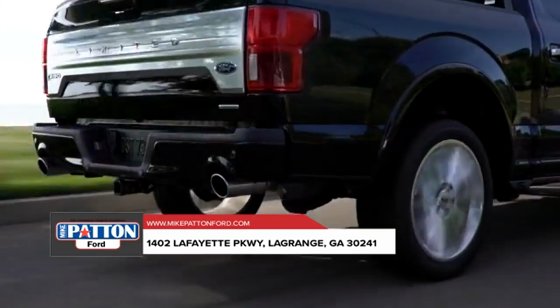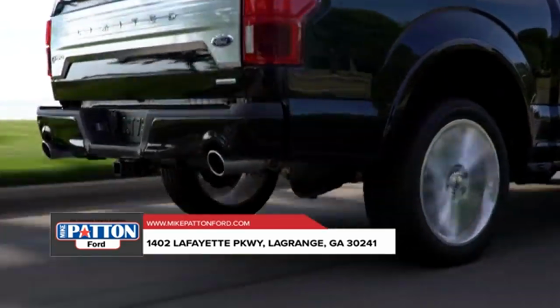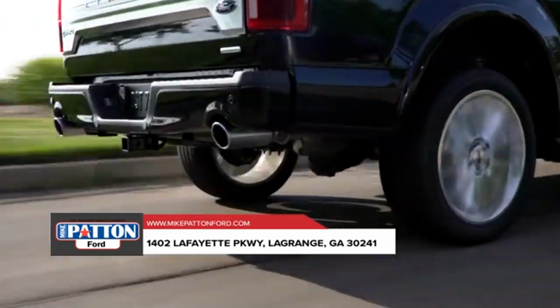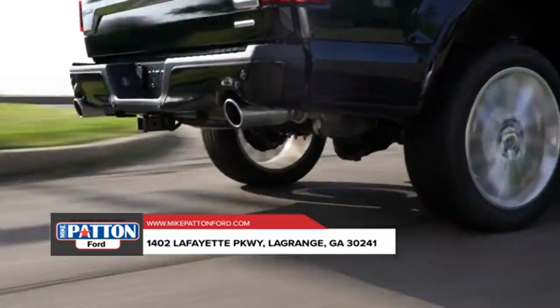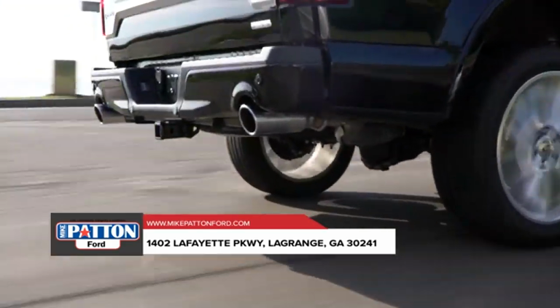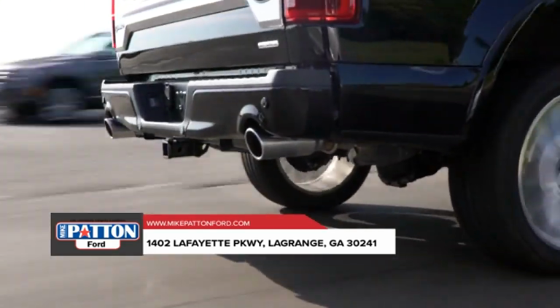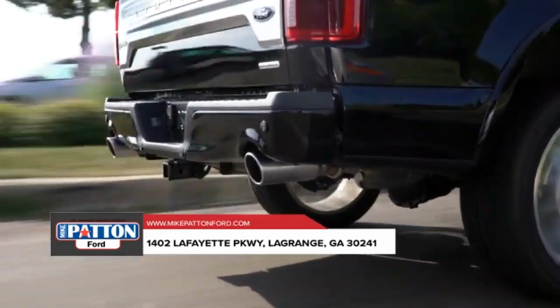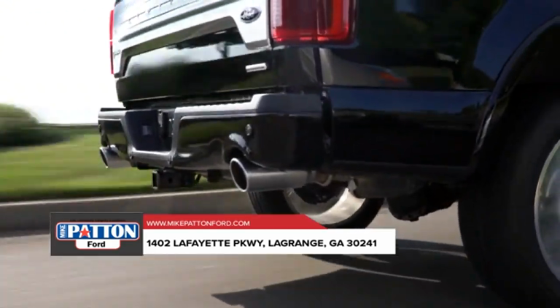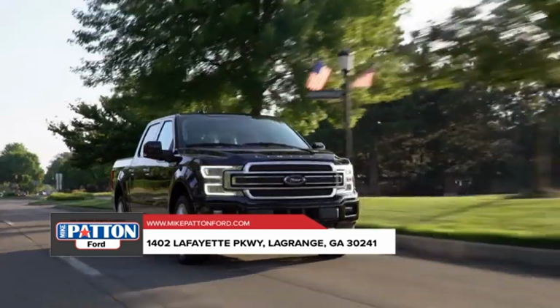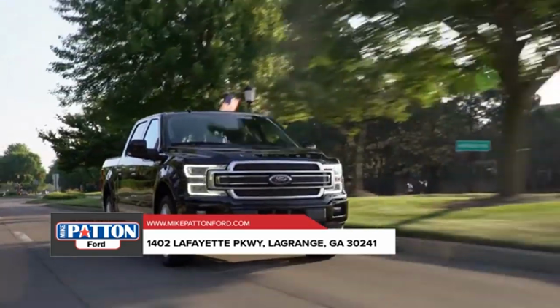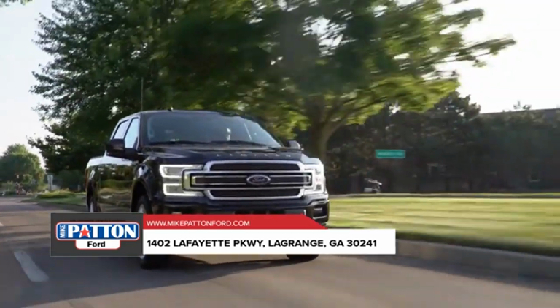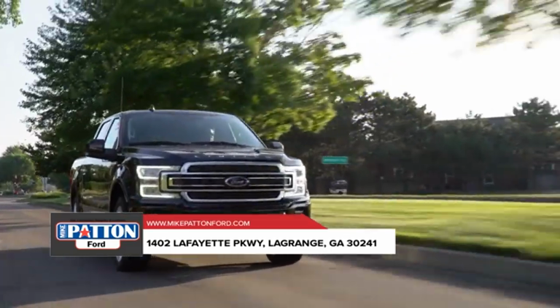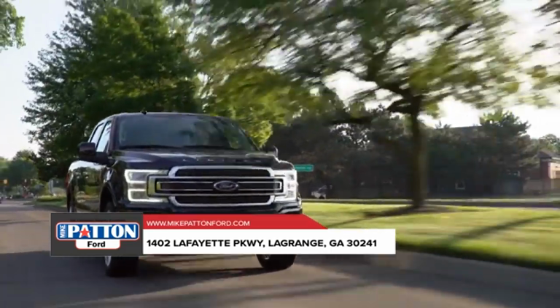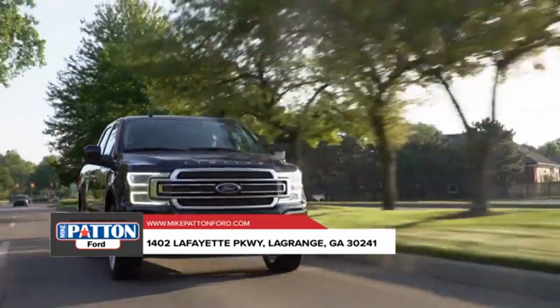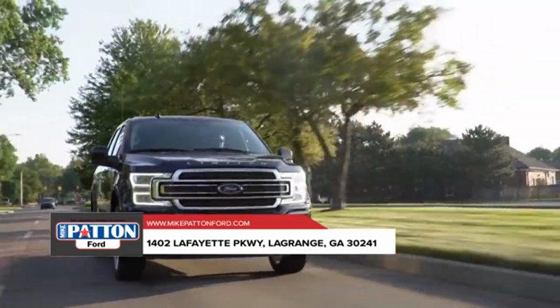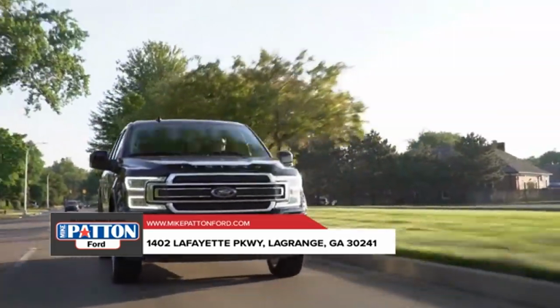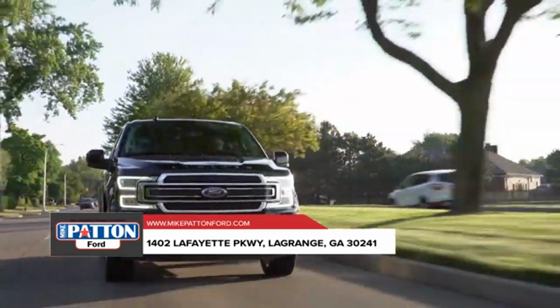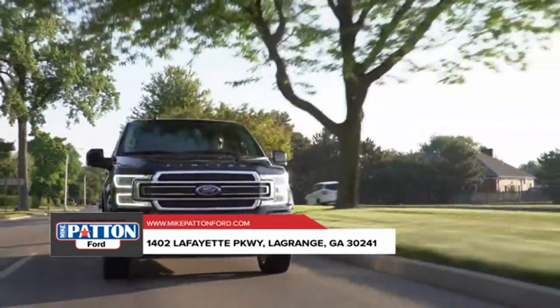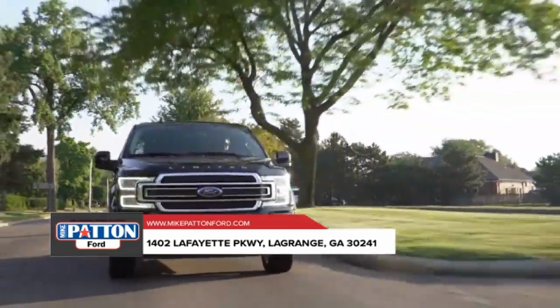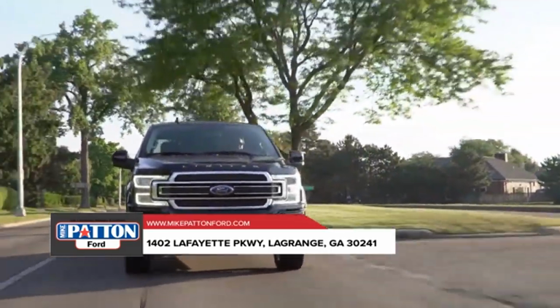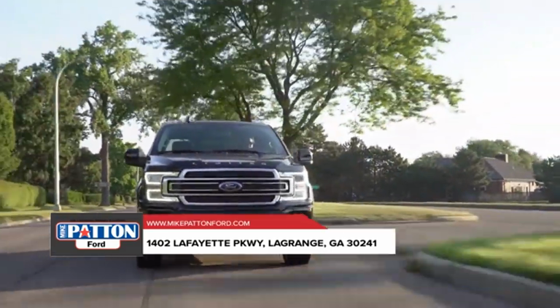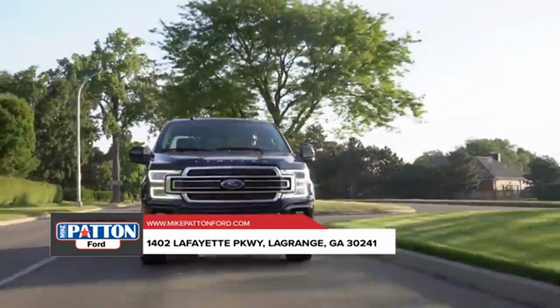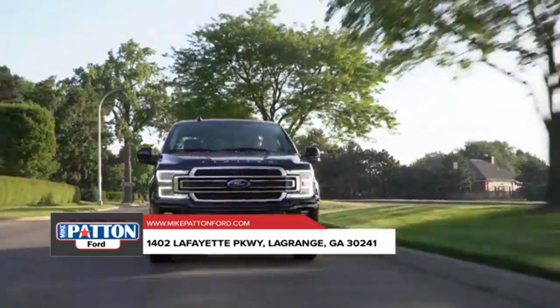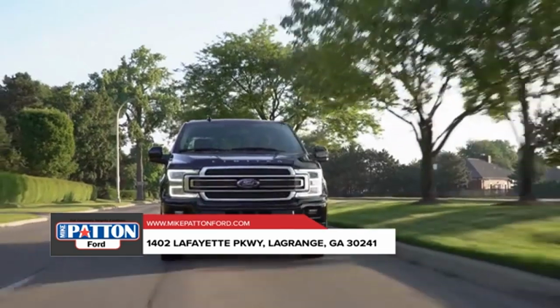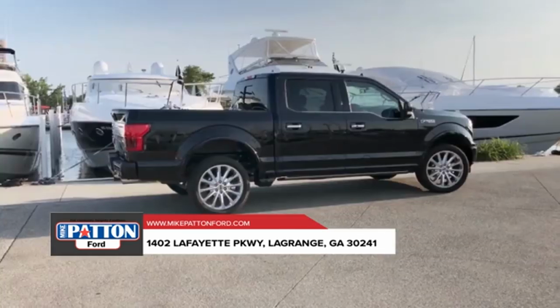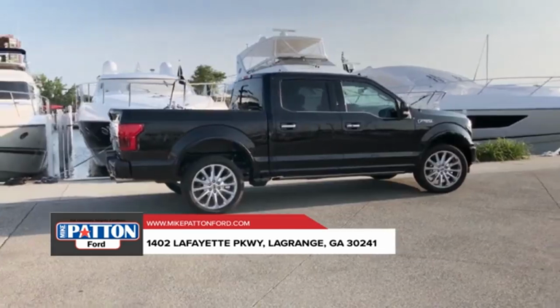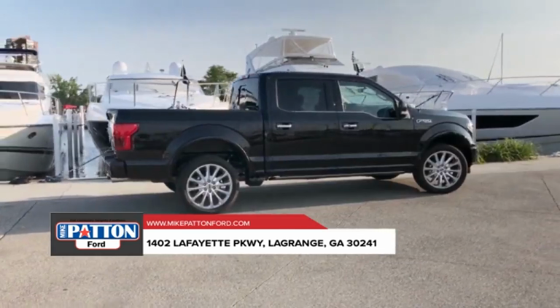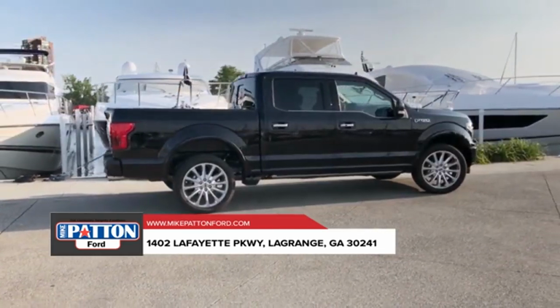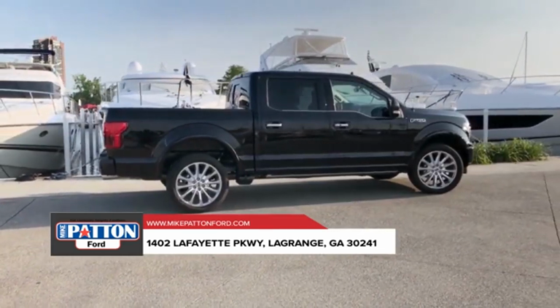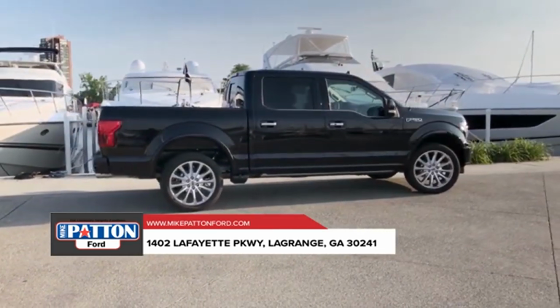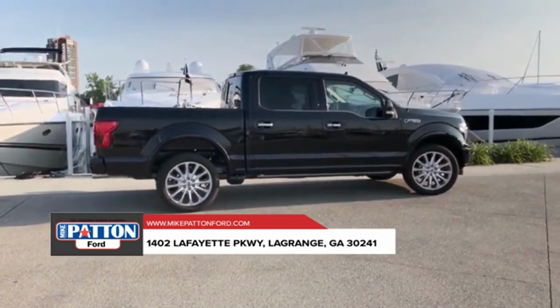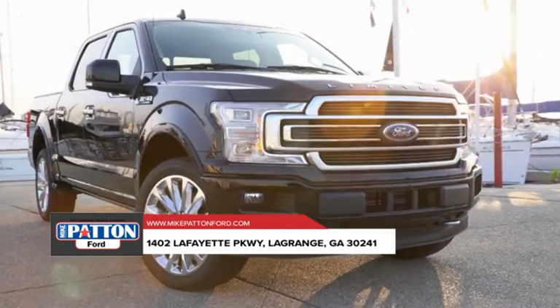Choose from a range of features available on no other half-ton pickup, like the innovative available Pro Trailer Backup Assist, integrated tailgate step, and remote tailgate release, as well as deployable box side steps.